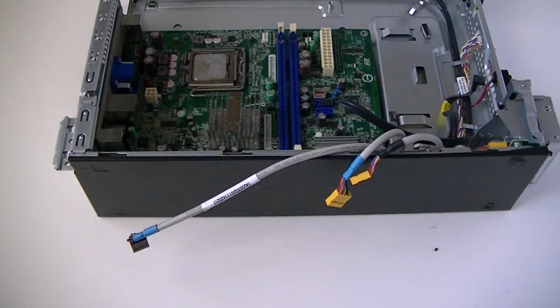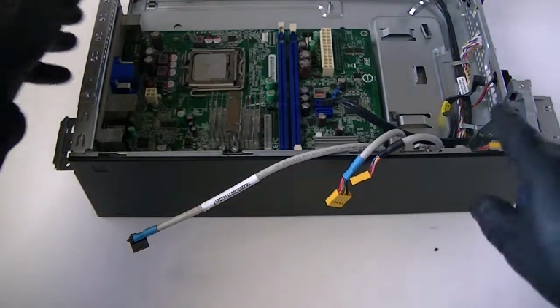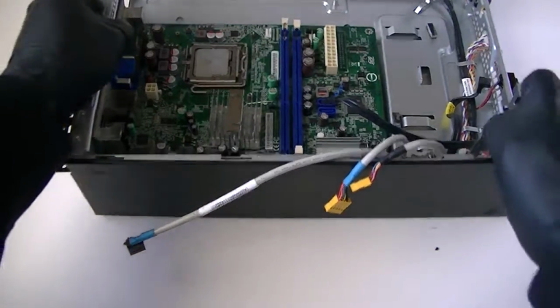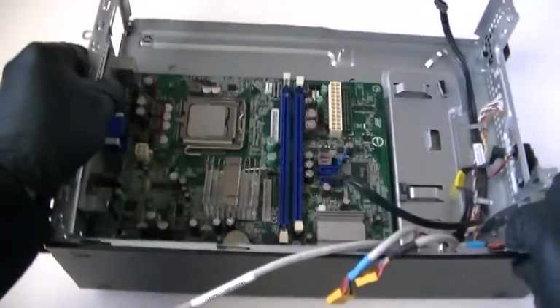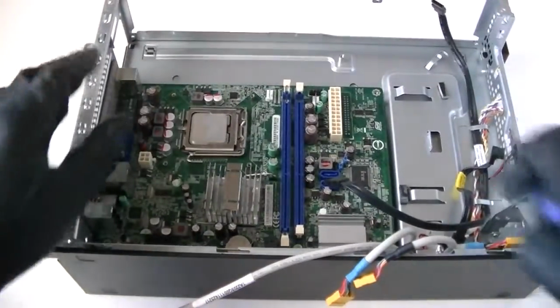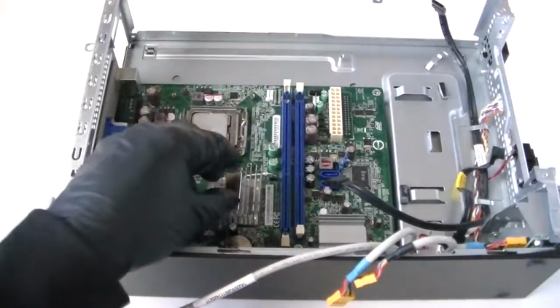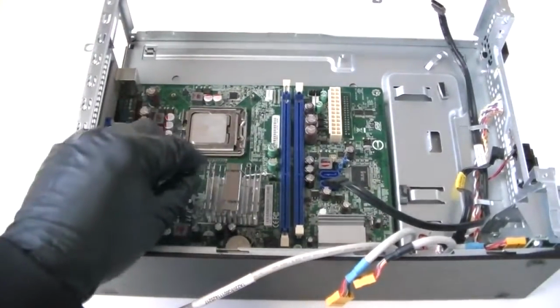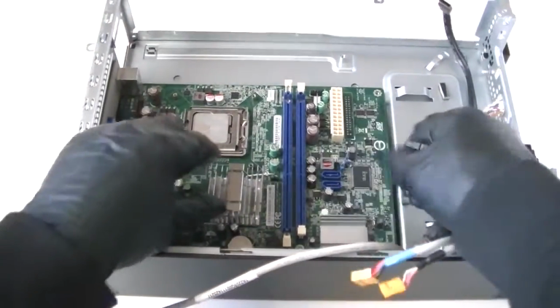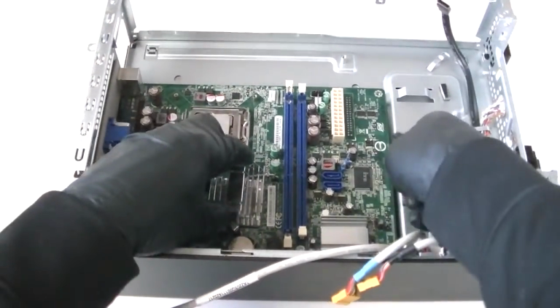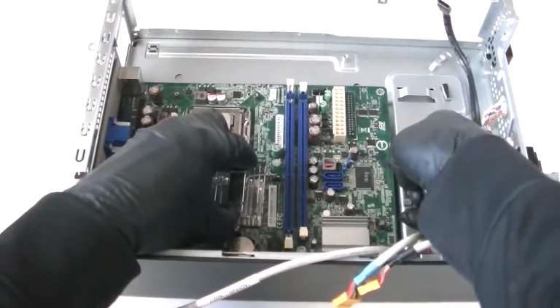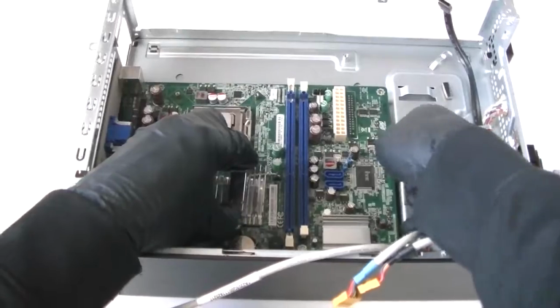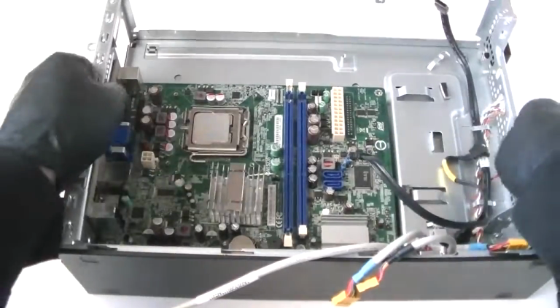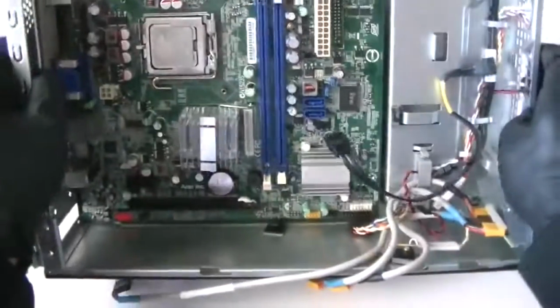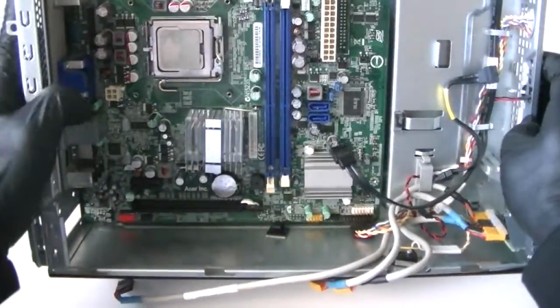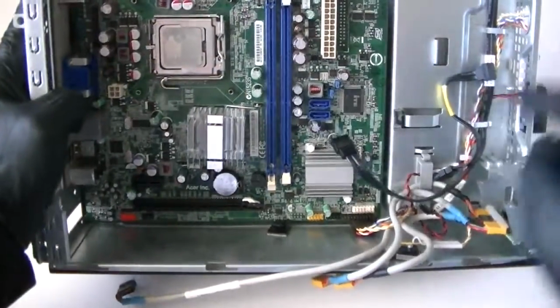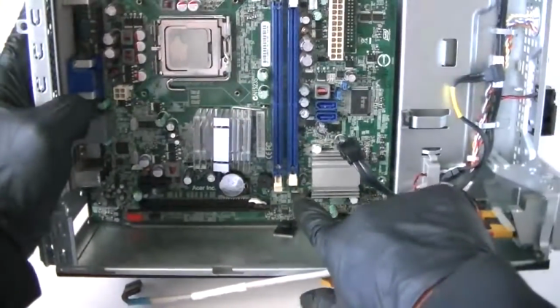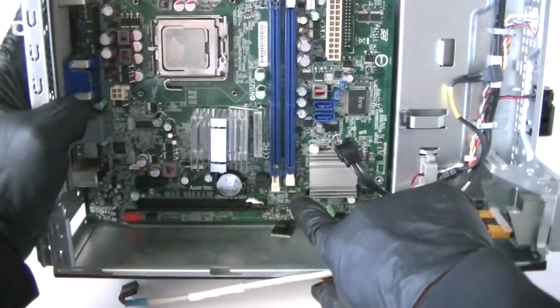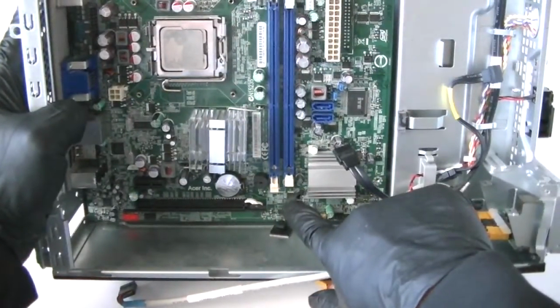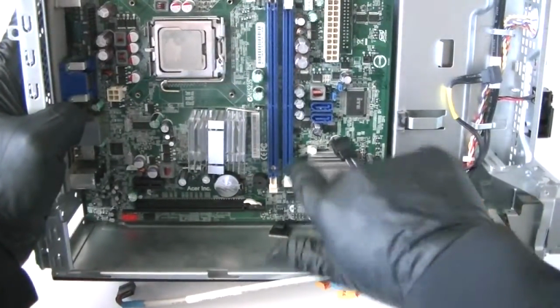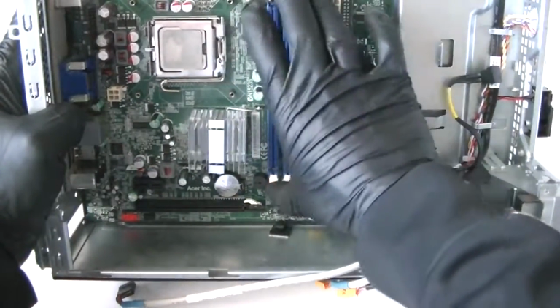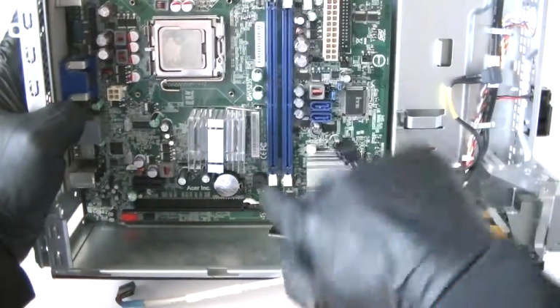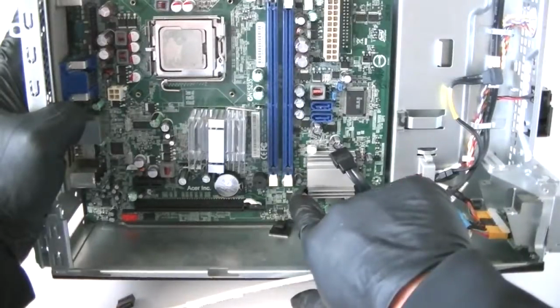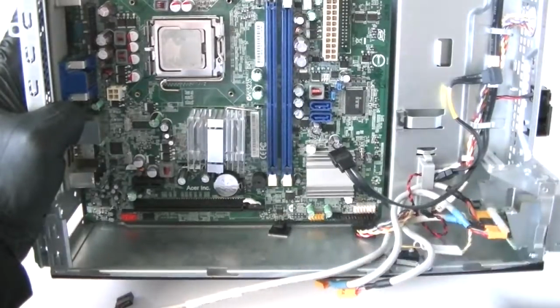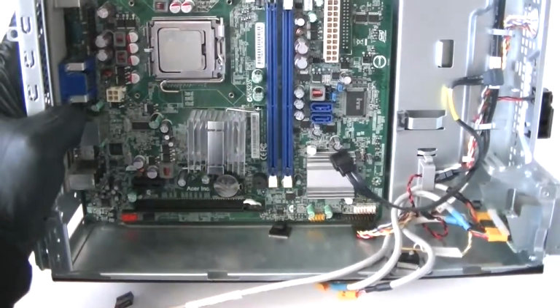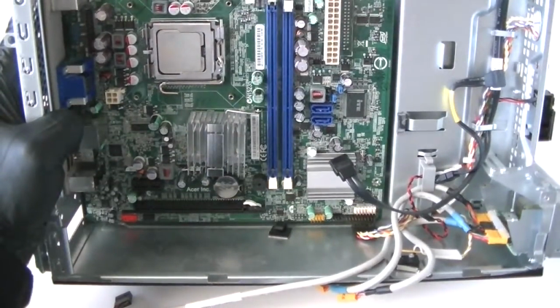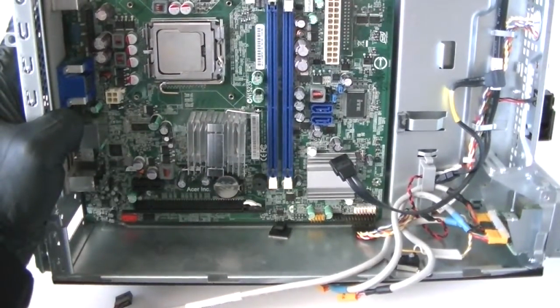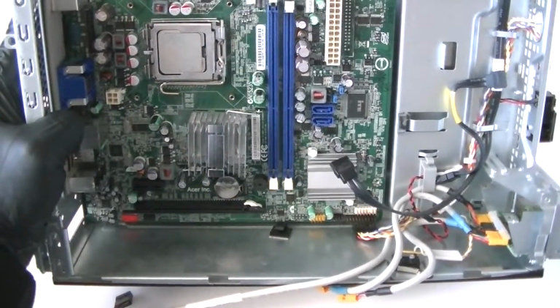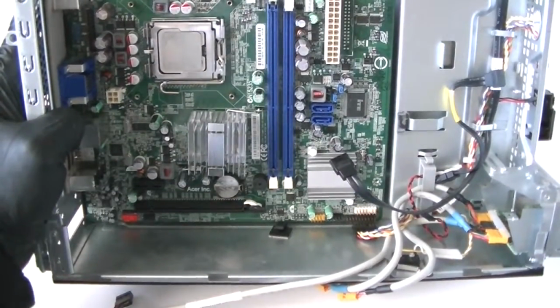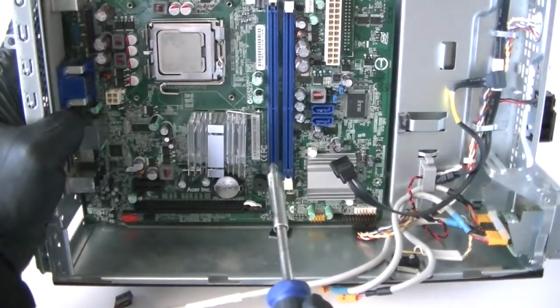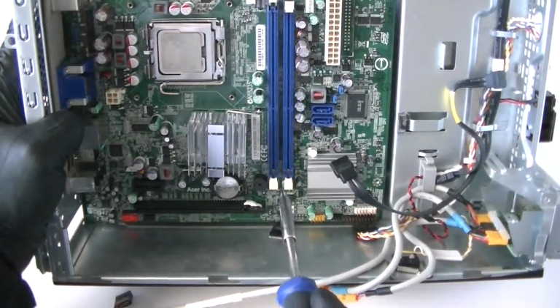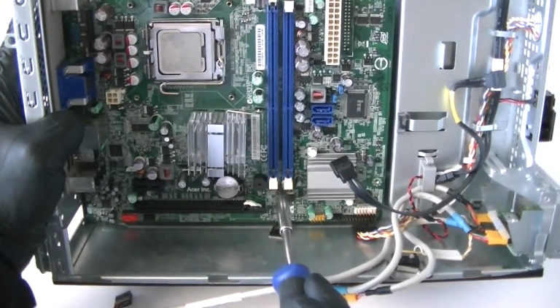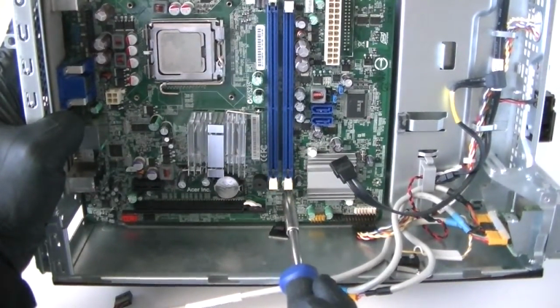Now you can remove the motherboard. There's one screw right here and another one right there. It's actually also using one in the middle — there's a screw right here in the middle where the memory is. Get that removed too.